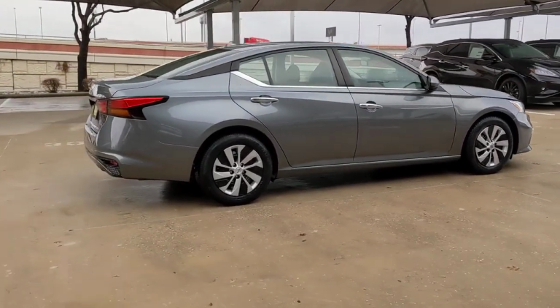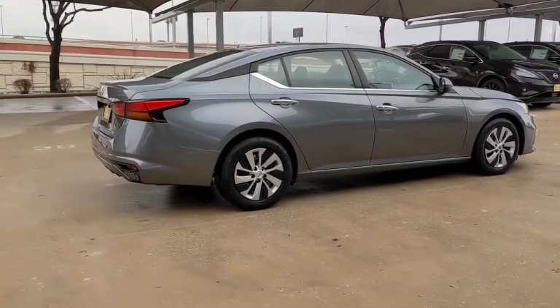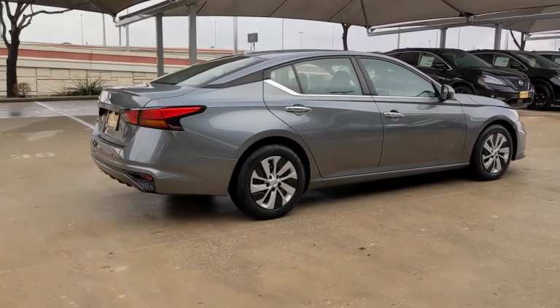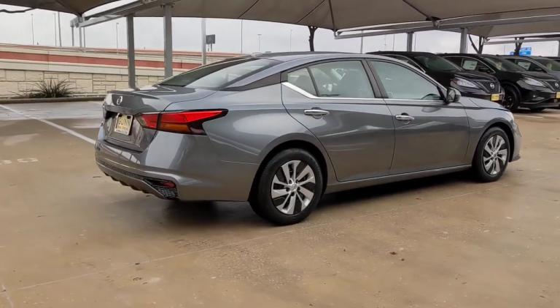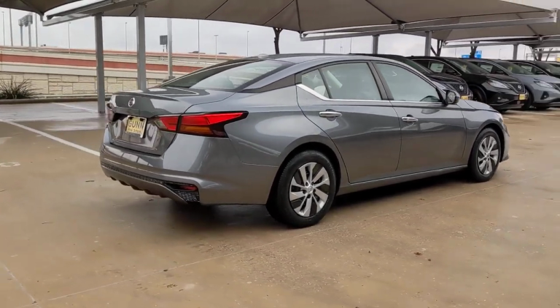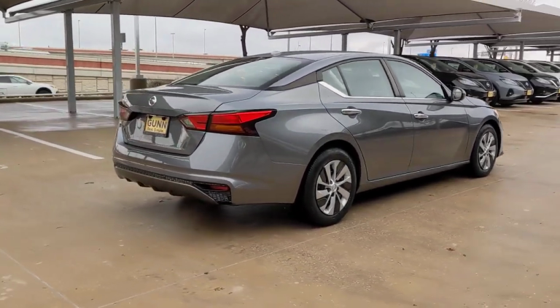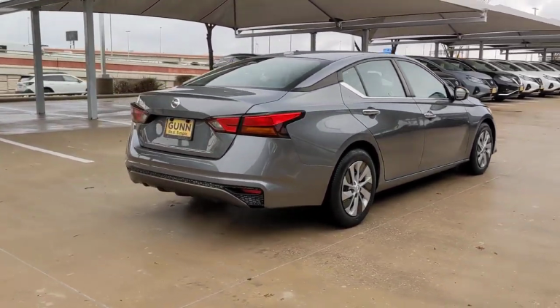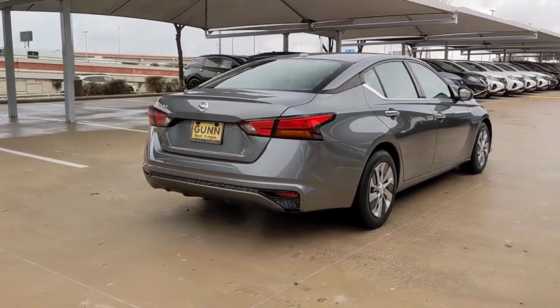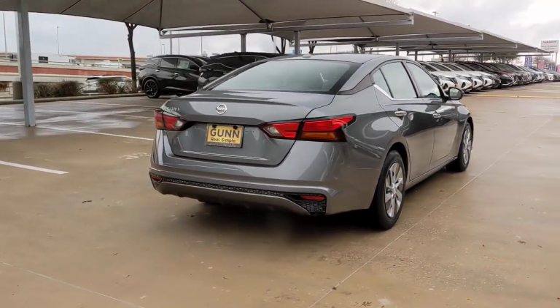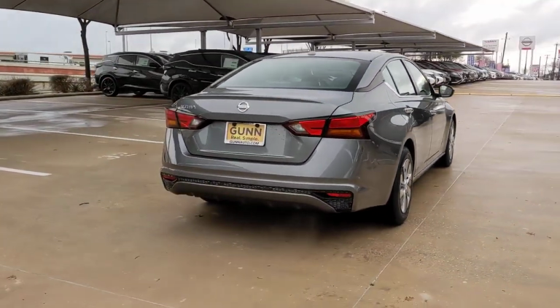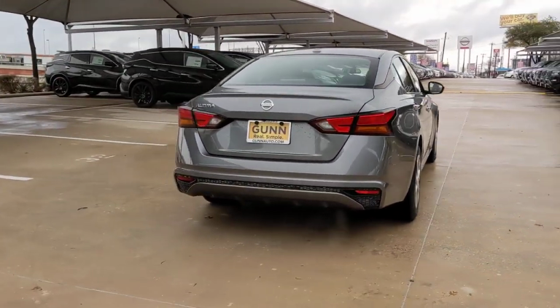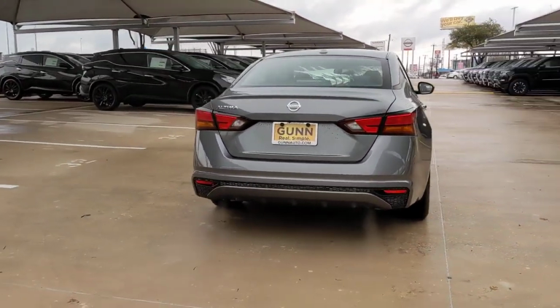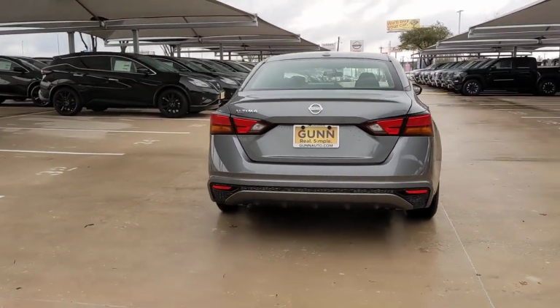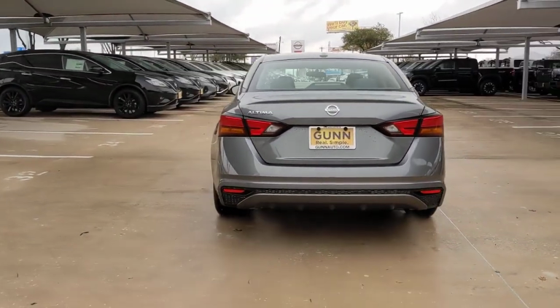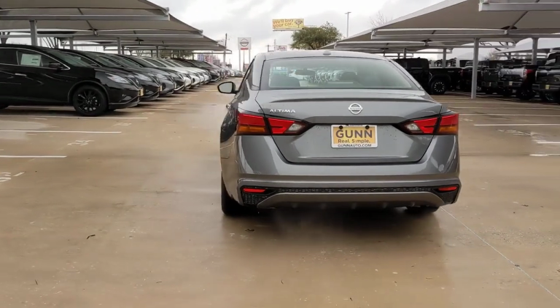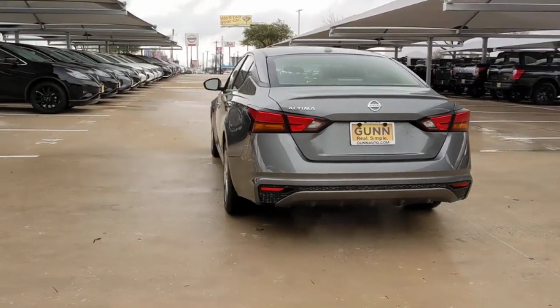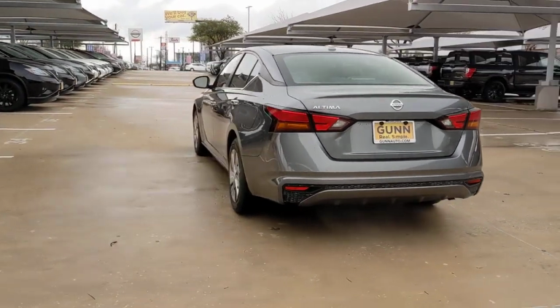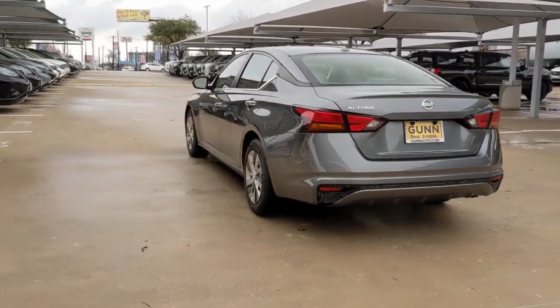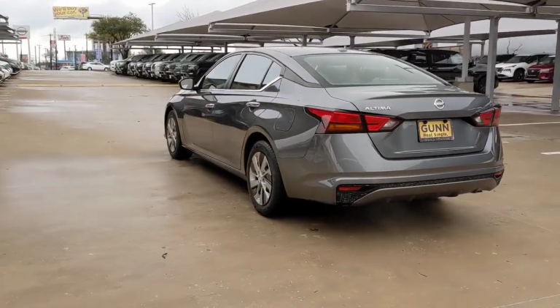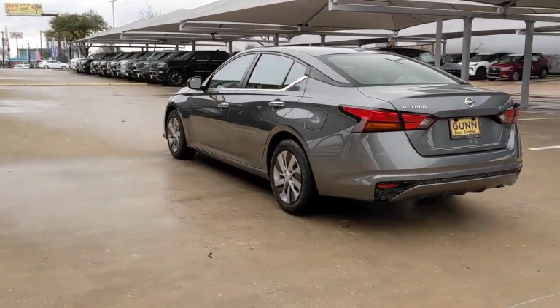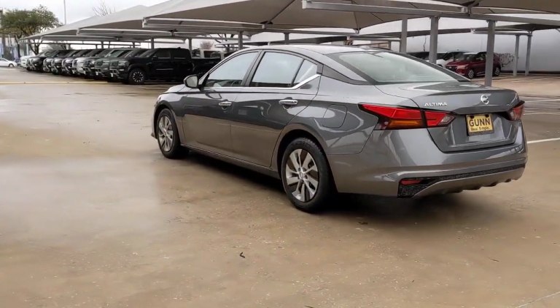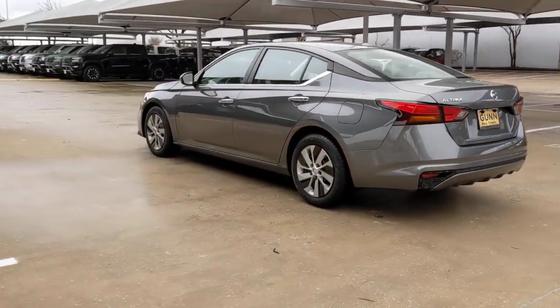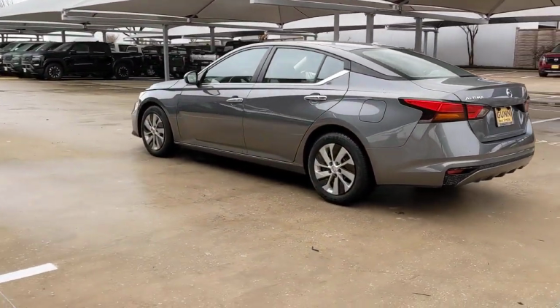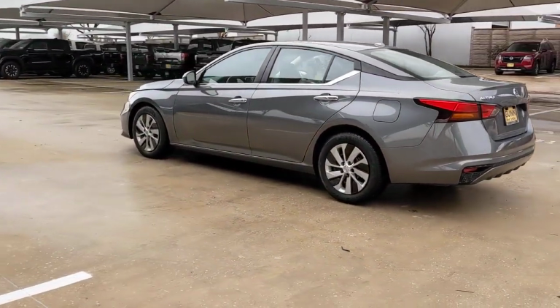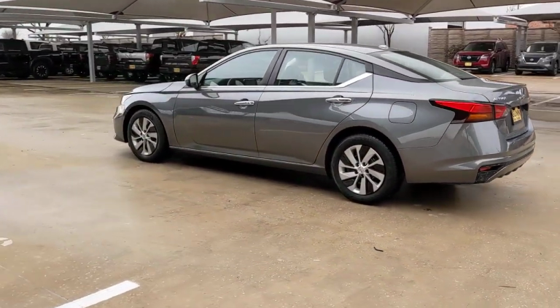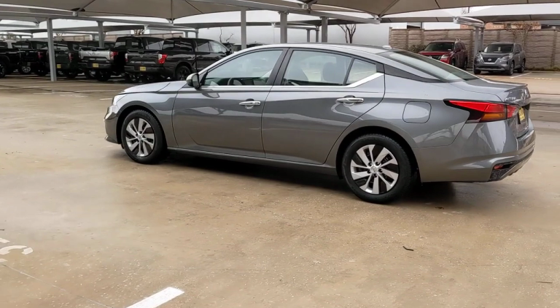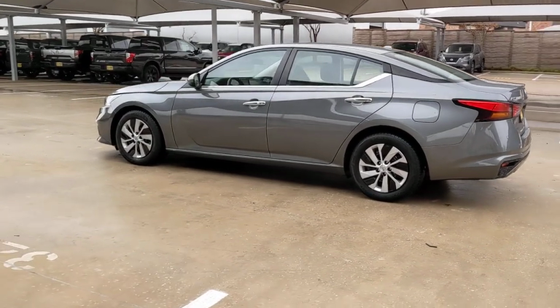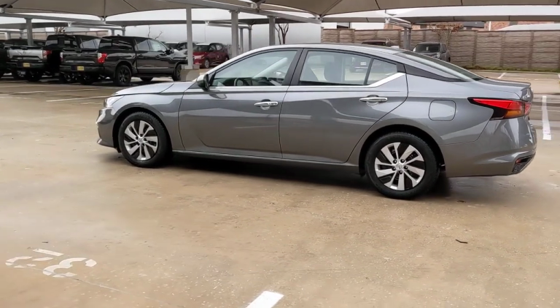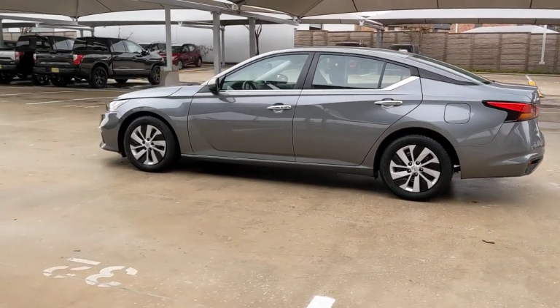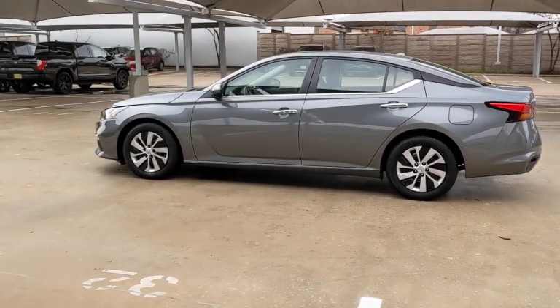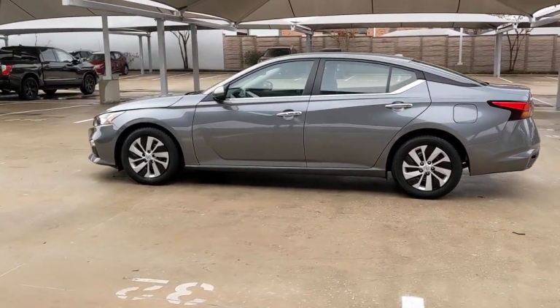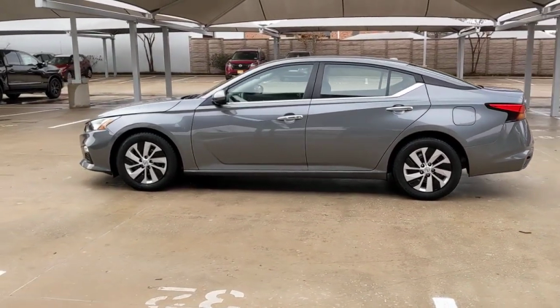Here's a stylish, family-friendly Nissan Altima — the midsize sedan with available all-wheel drive and standard driver-assist safety features. Its spacious, well-equipped cabin, flexible layout, comfortable ride, and sporty performance make road trips a joy.